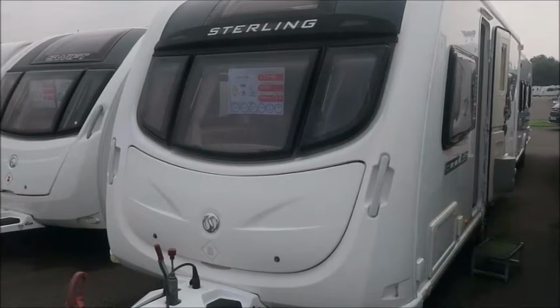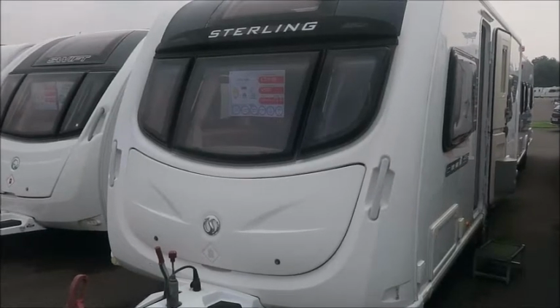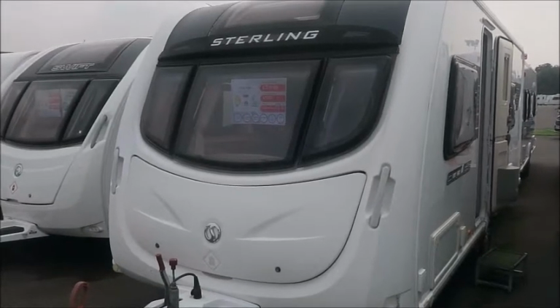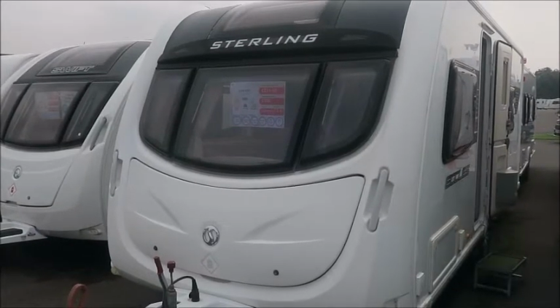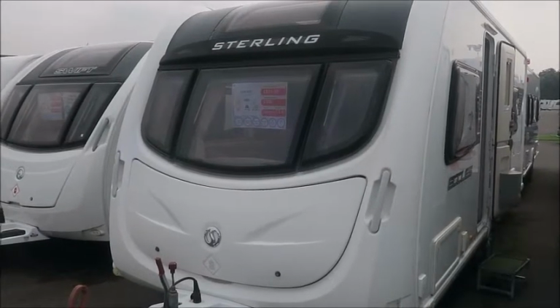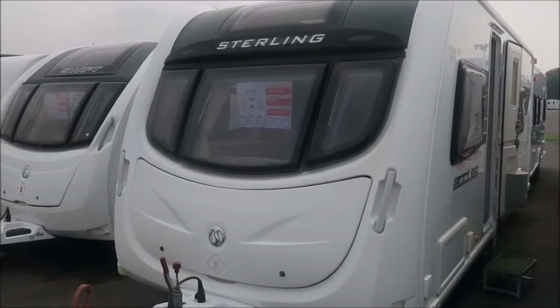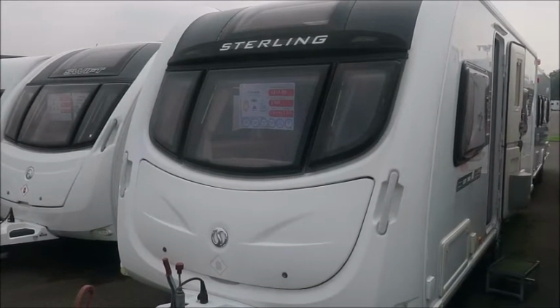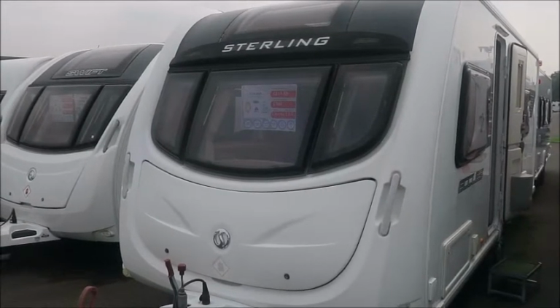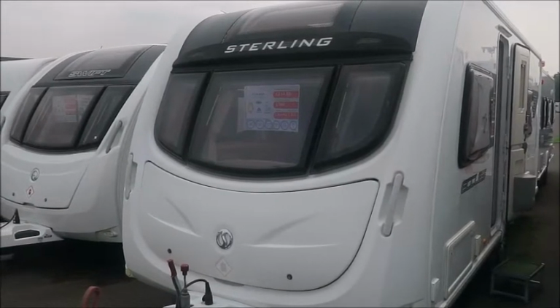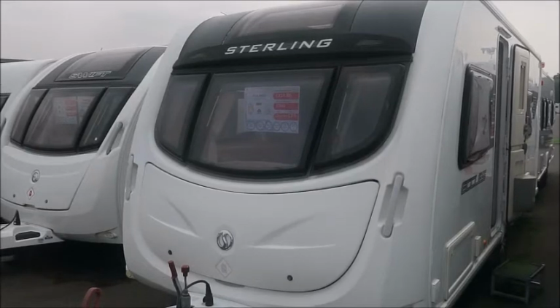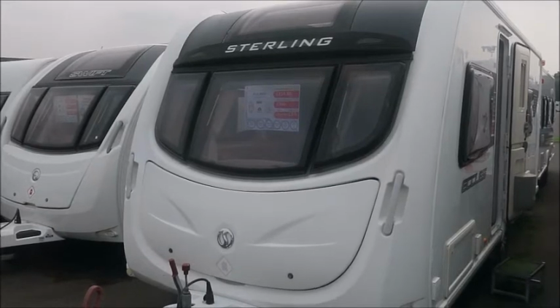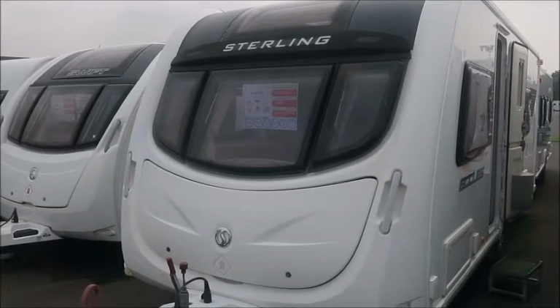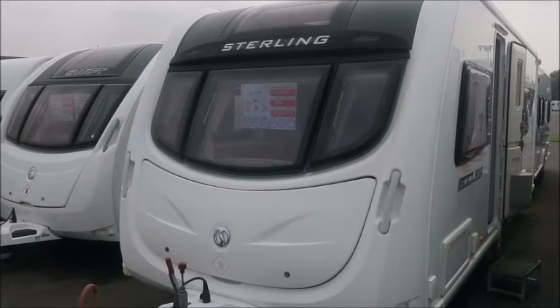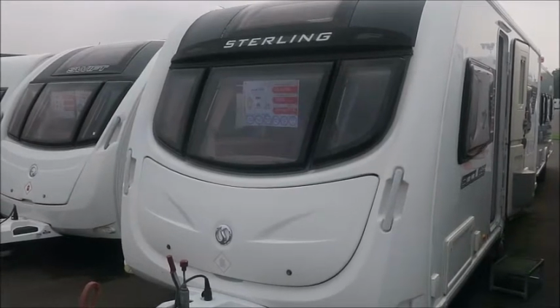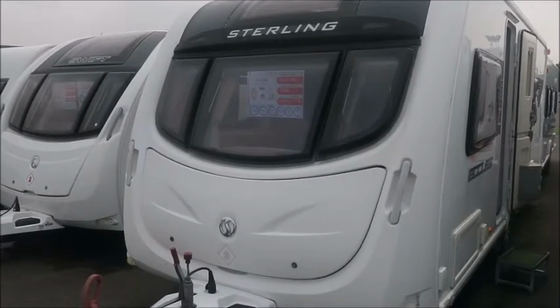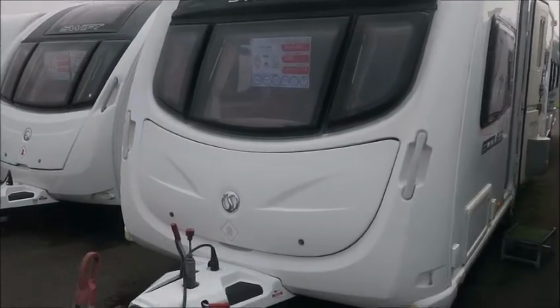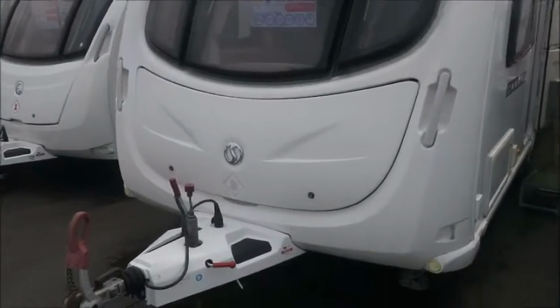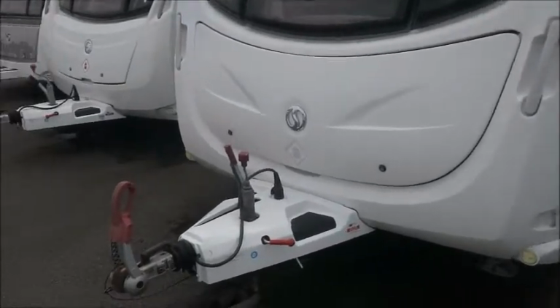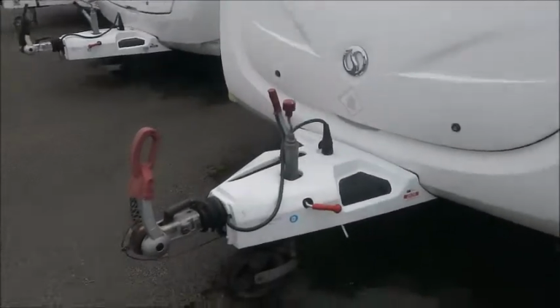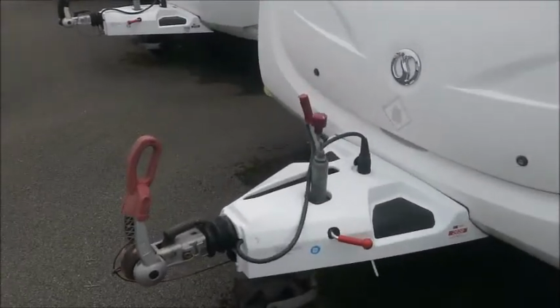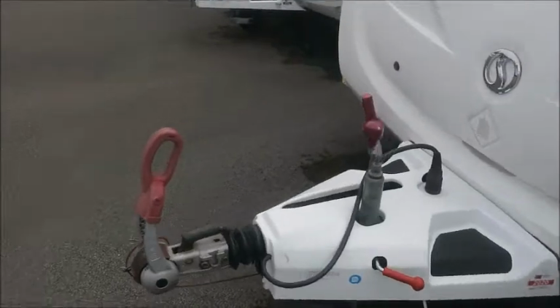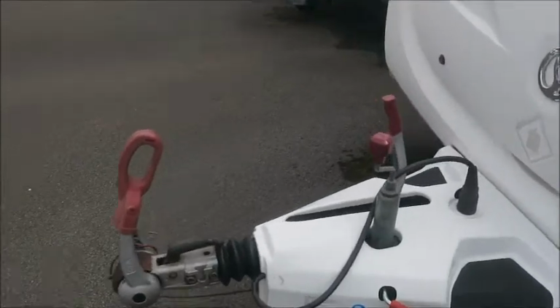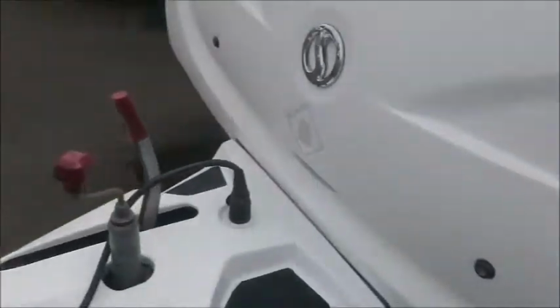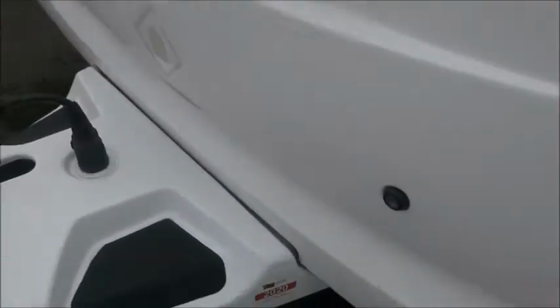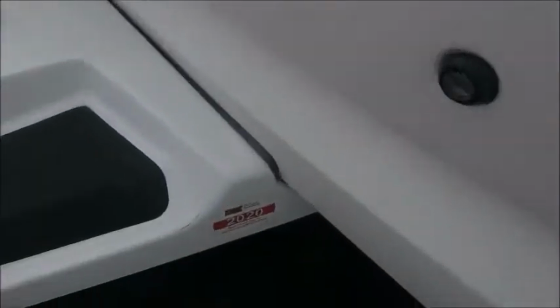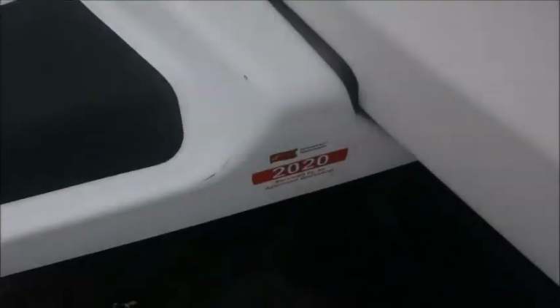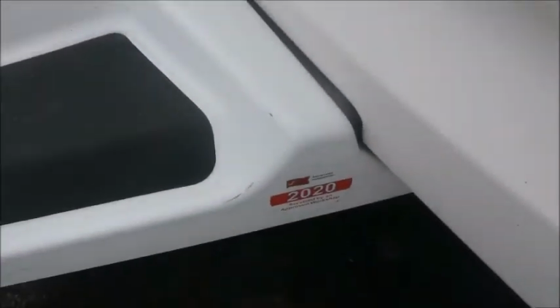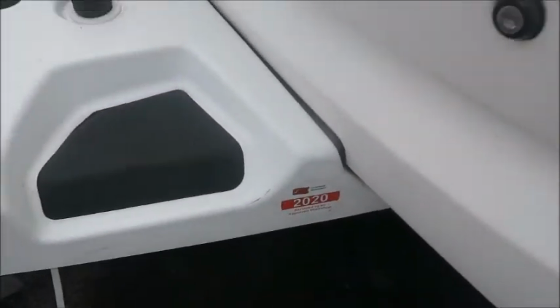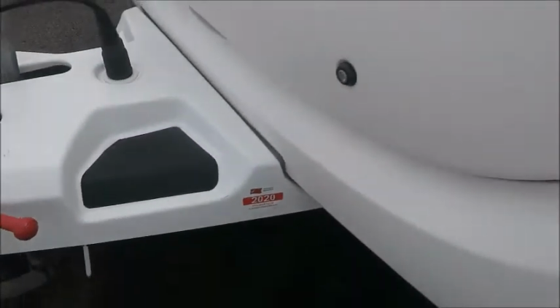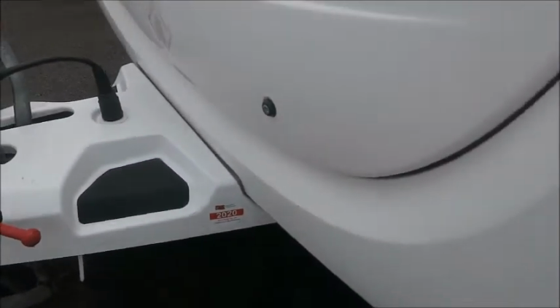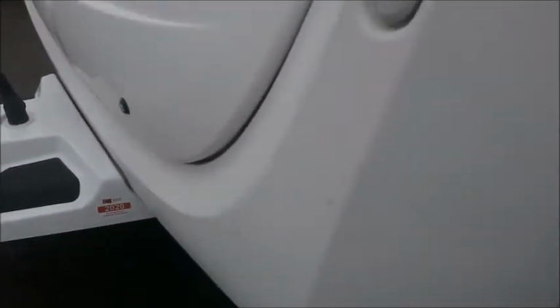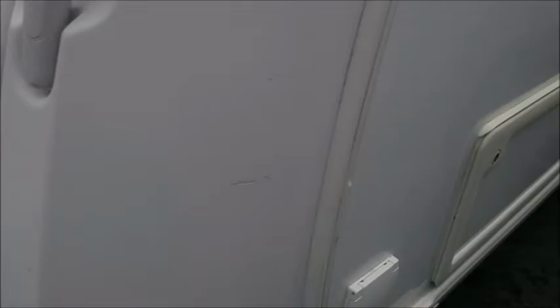Welcome back to Style Pleasure. Here we have a 2011 Sterling Eccles Ruby Caravan. Let's go and take a look. Notice in the front we've got the Alko Stabiliser Hitch. This caravan has had a service with us in 2020.